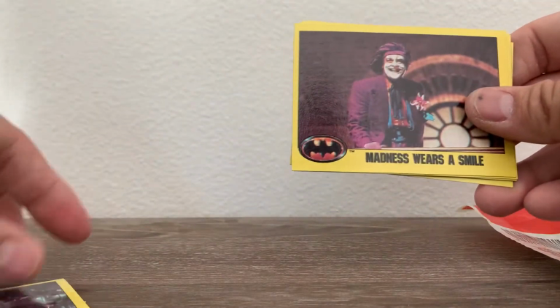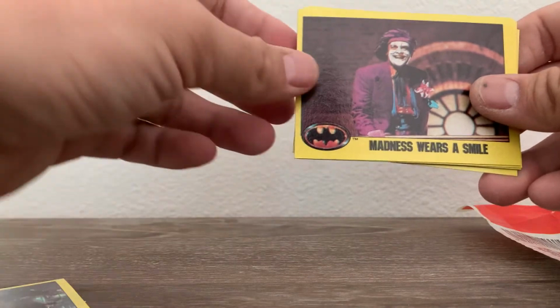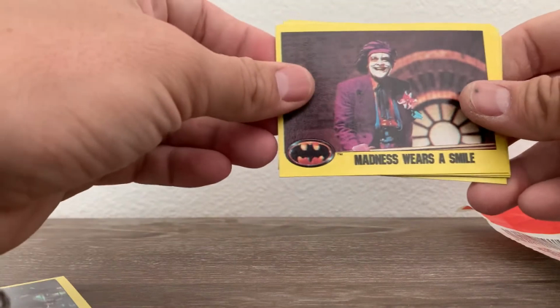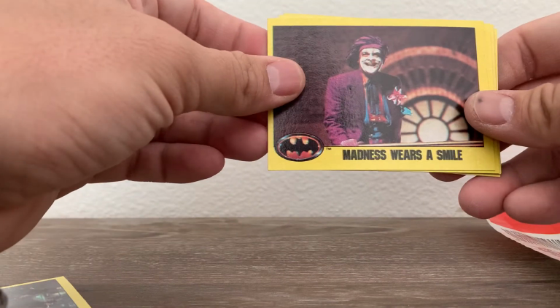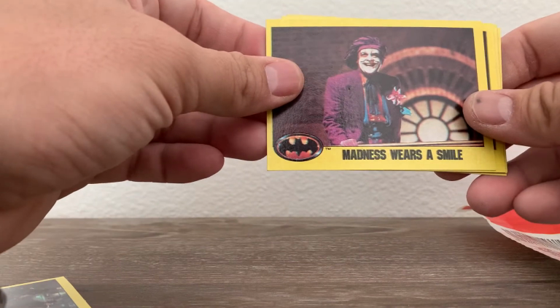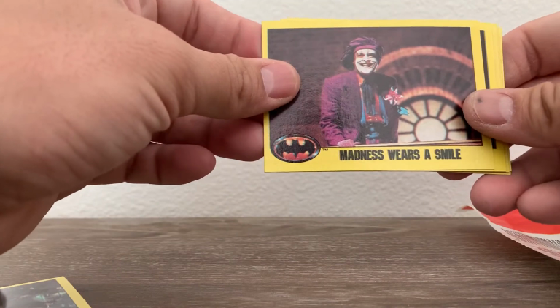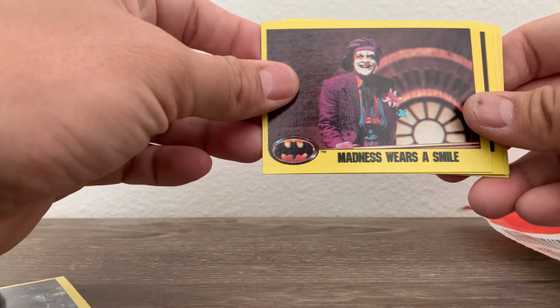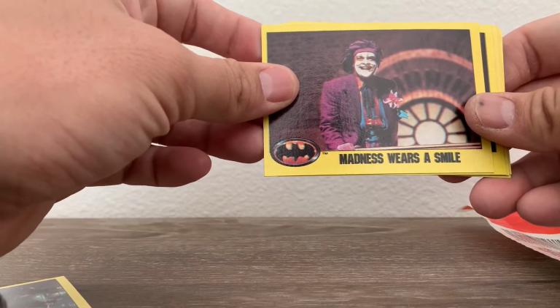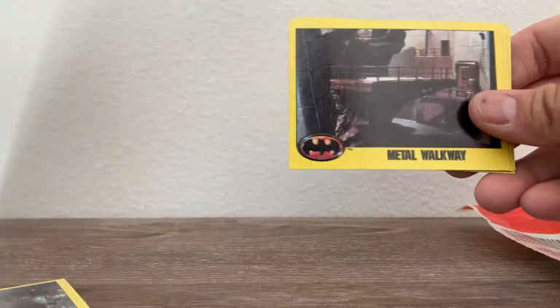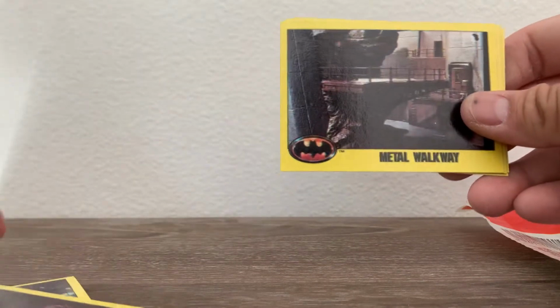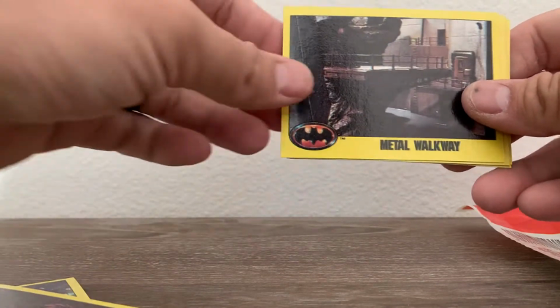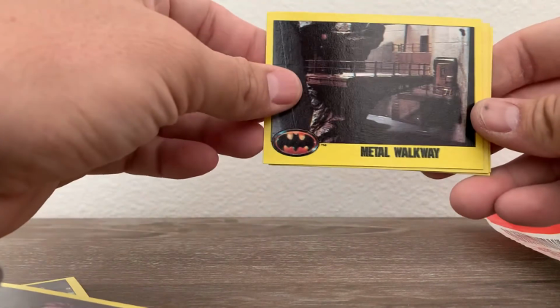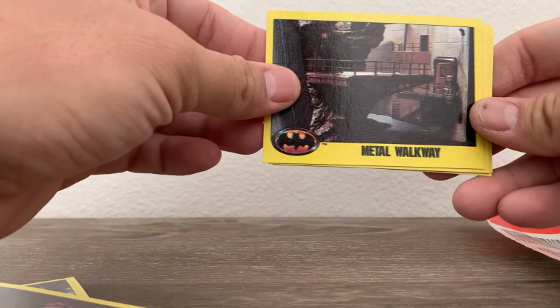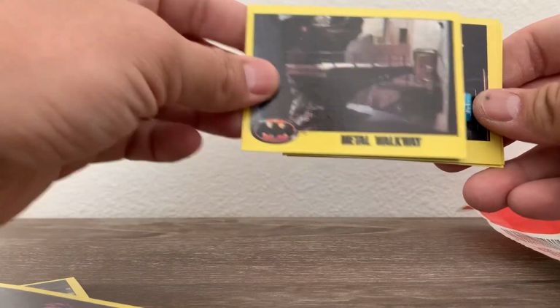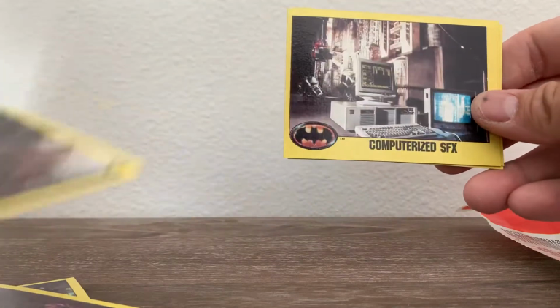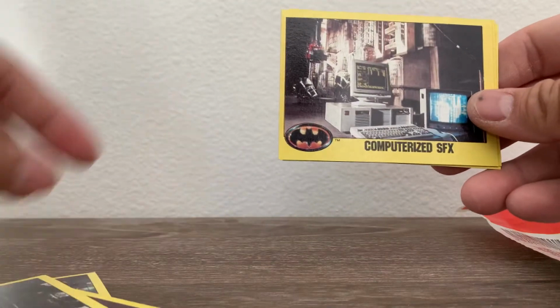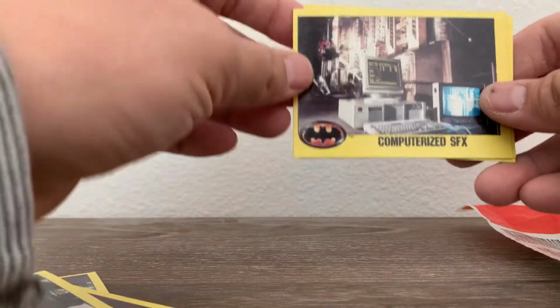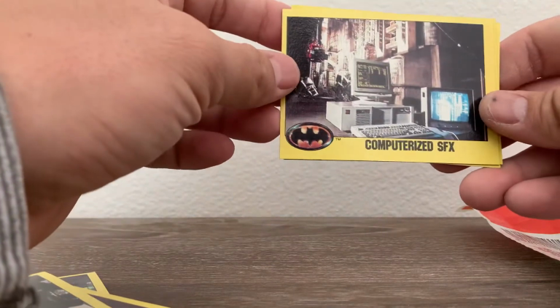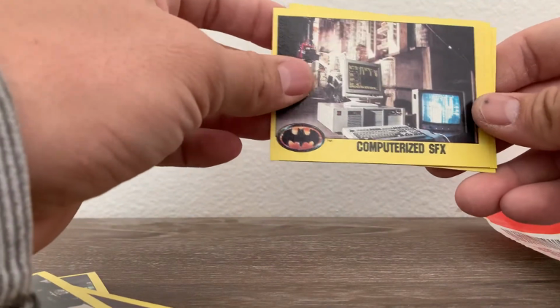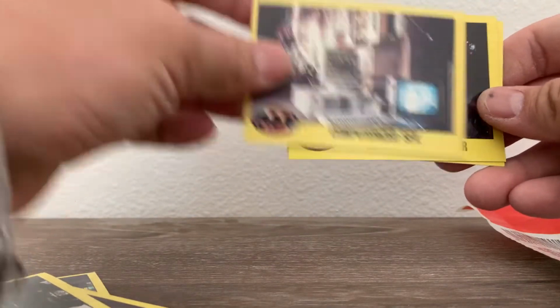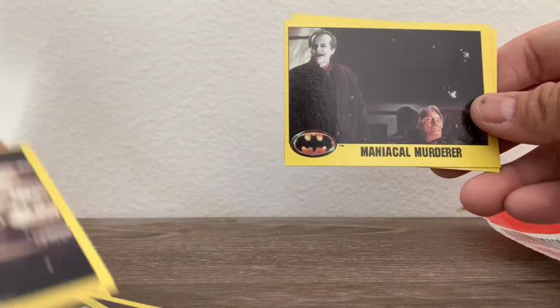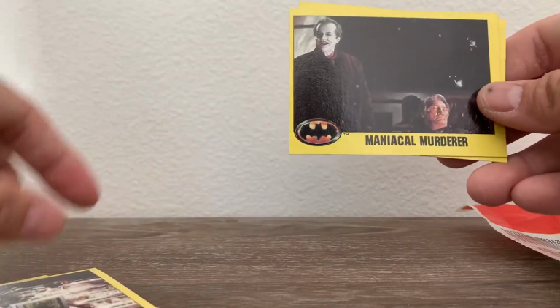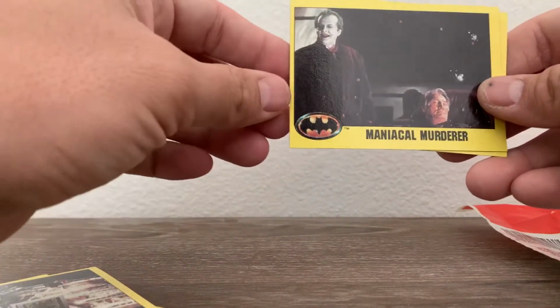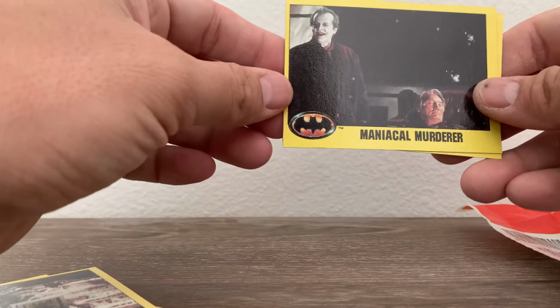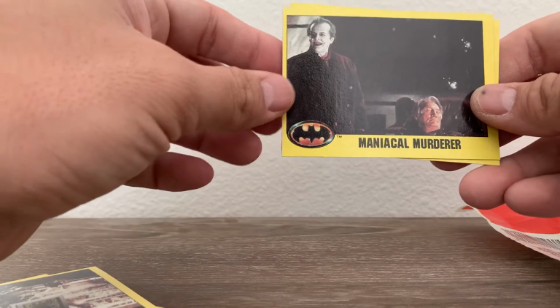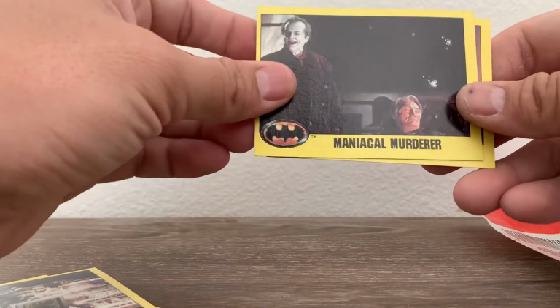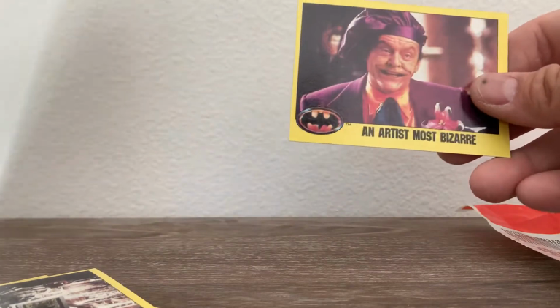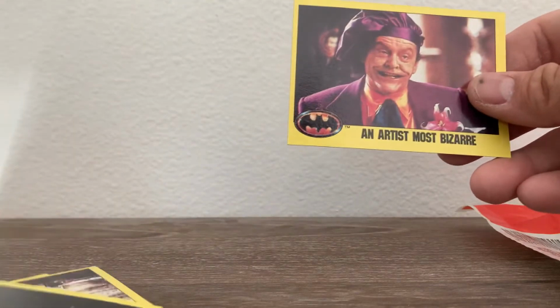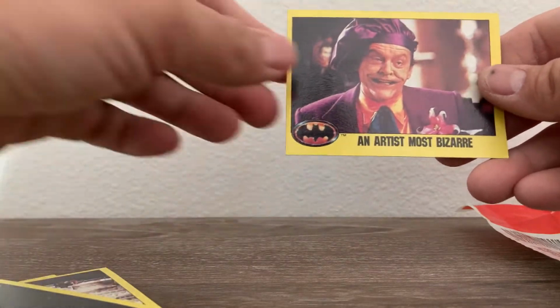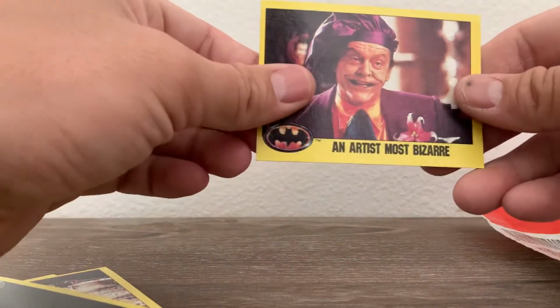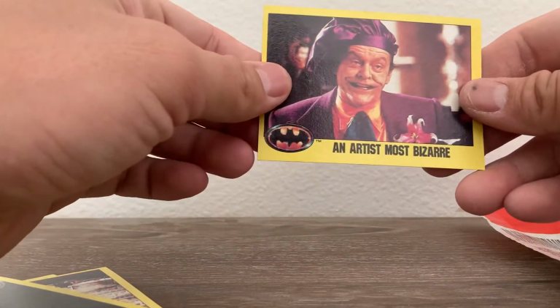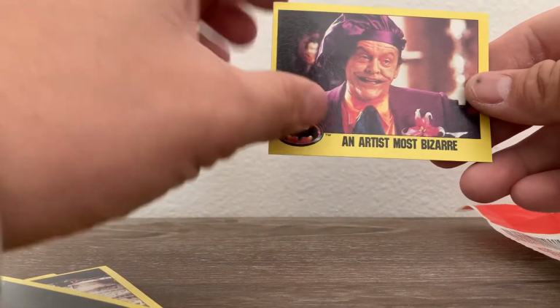These are so cool. They're just scenes from the movie — just awesome, awesome cards.